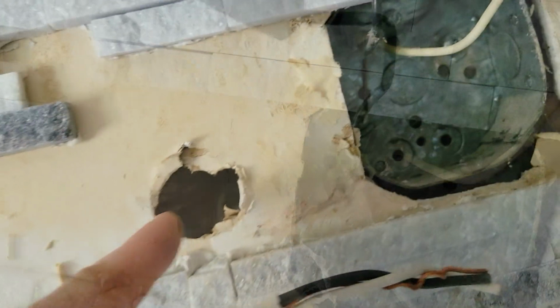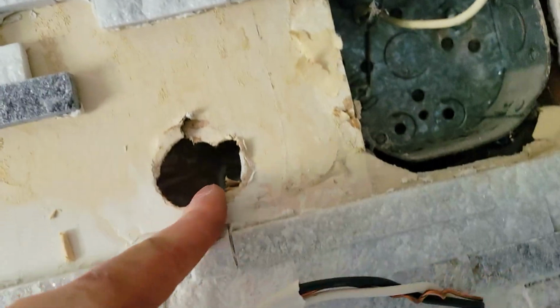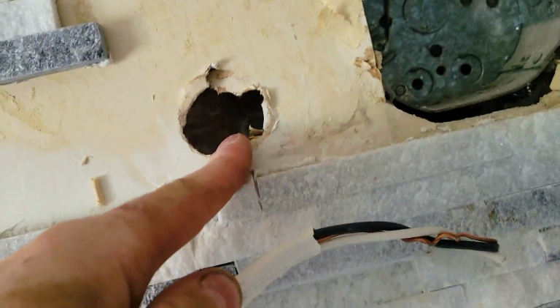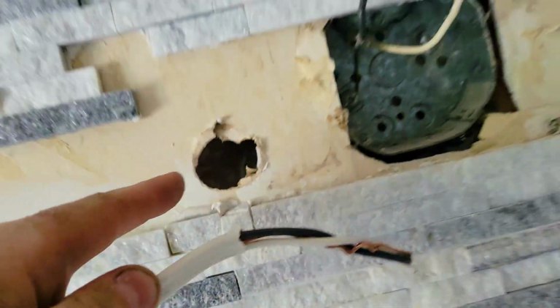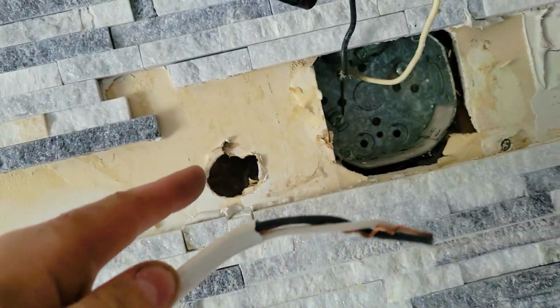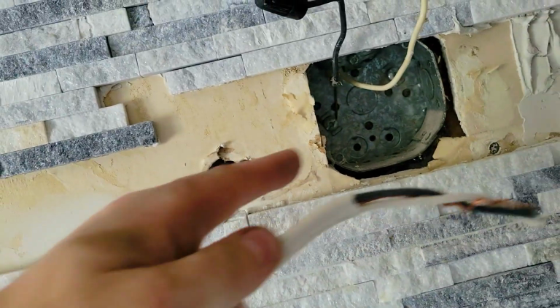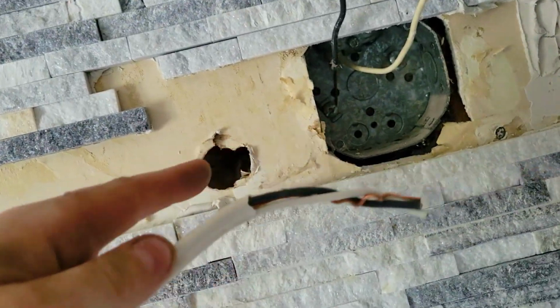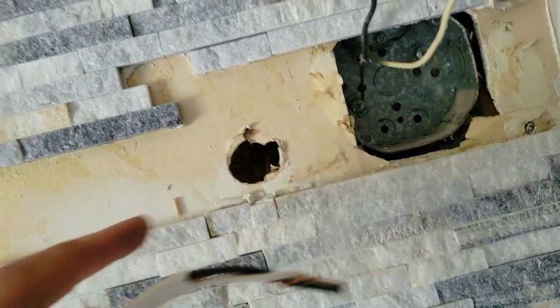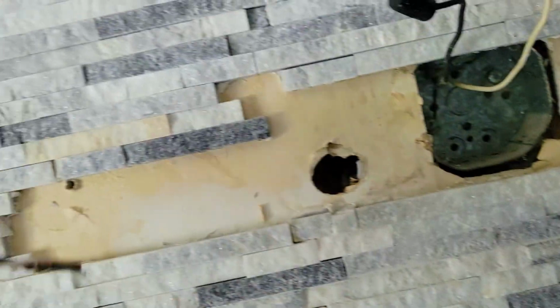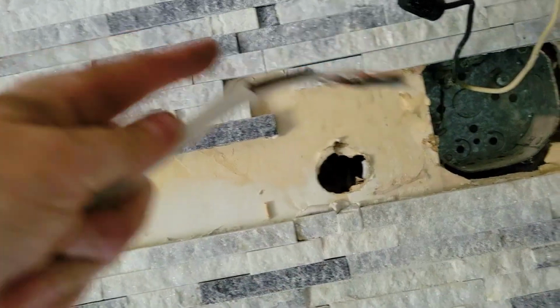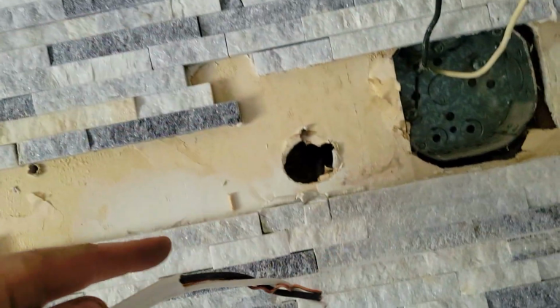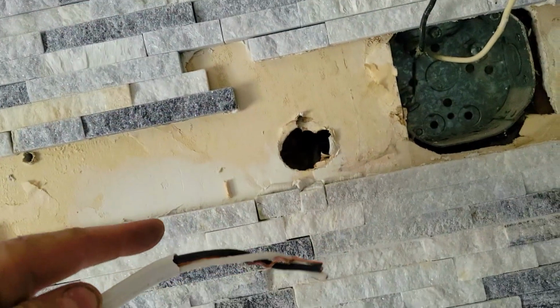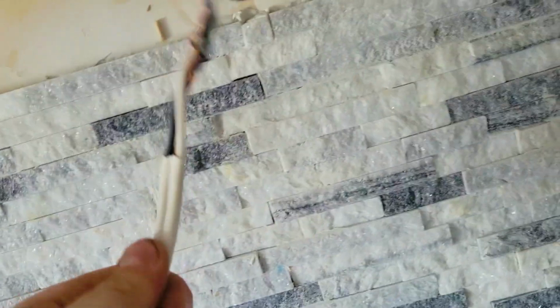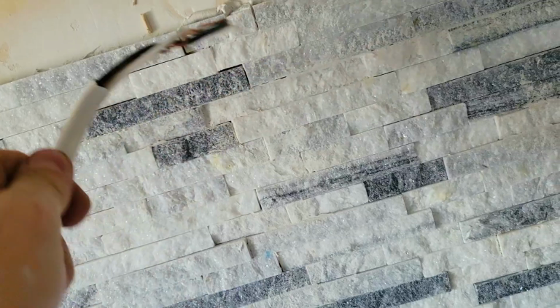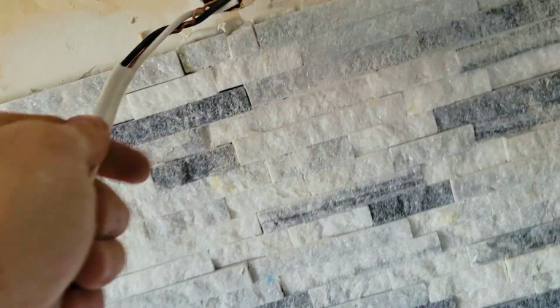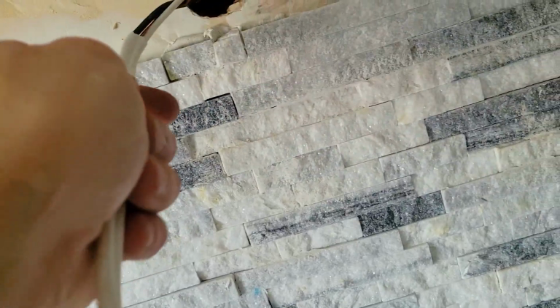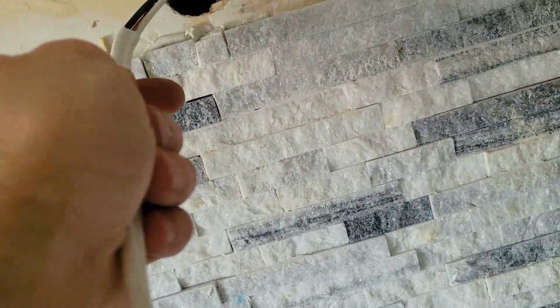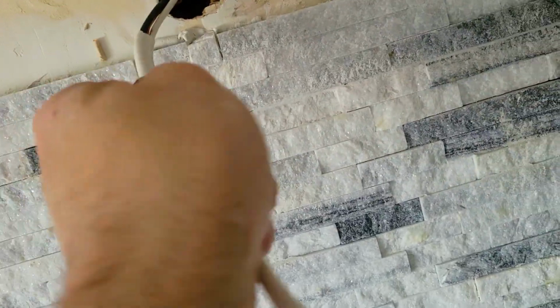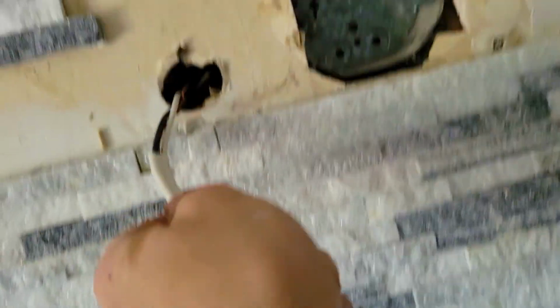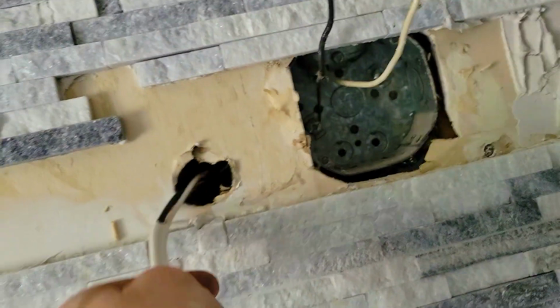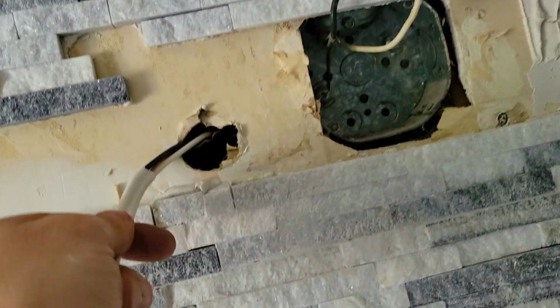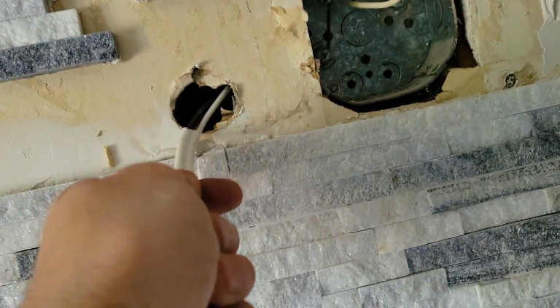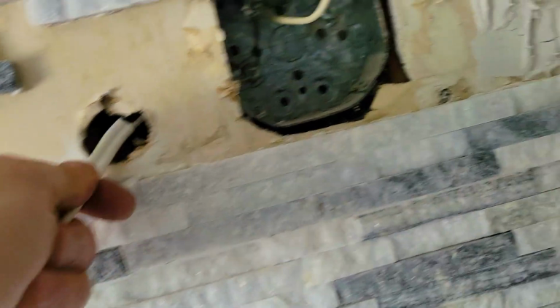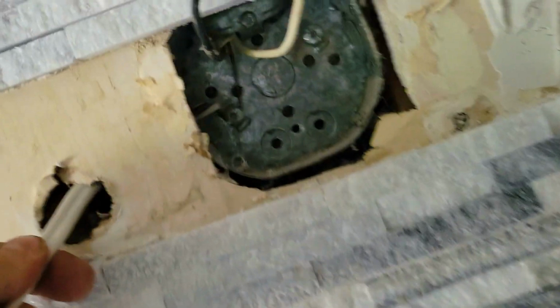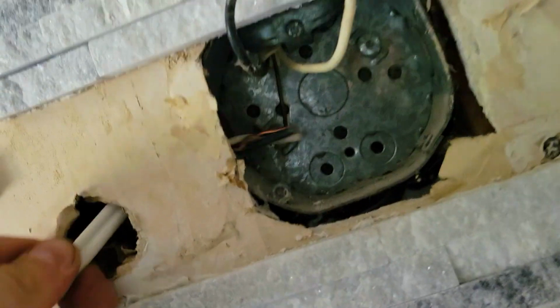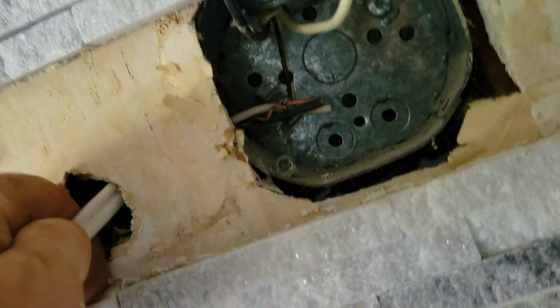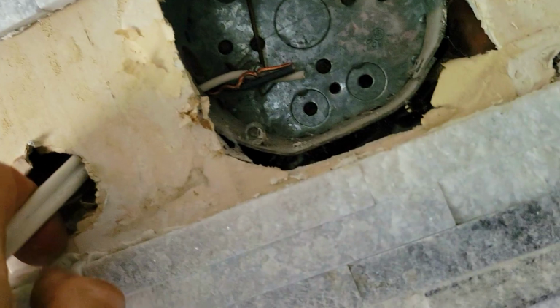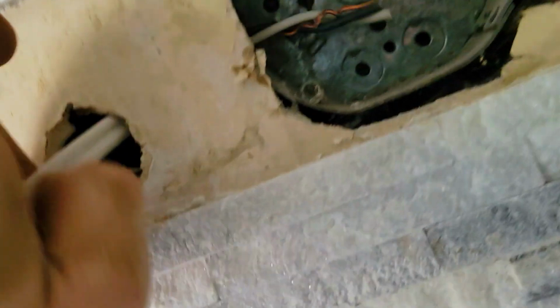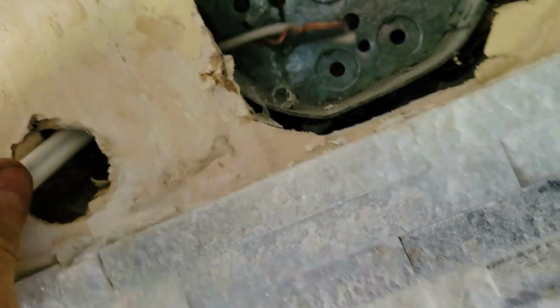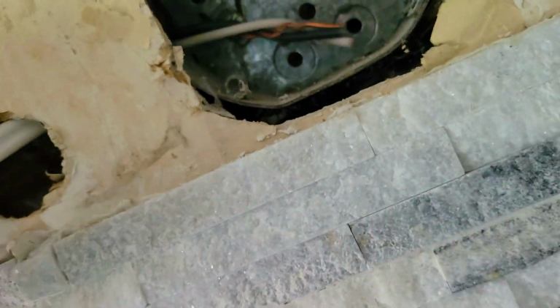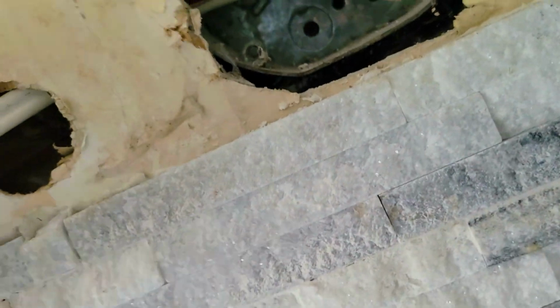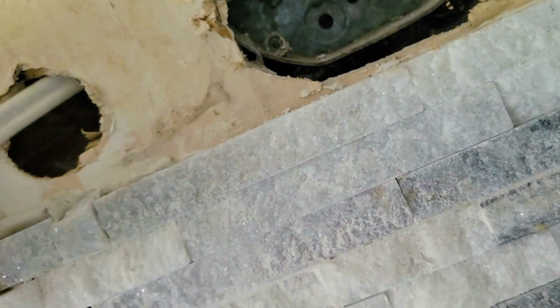We also want to punch a hole in here, and since it's not tiled for now, we might as well do it. We're going to feed this into that hole that we punched out, through here — it's going to come out here like that.